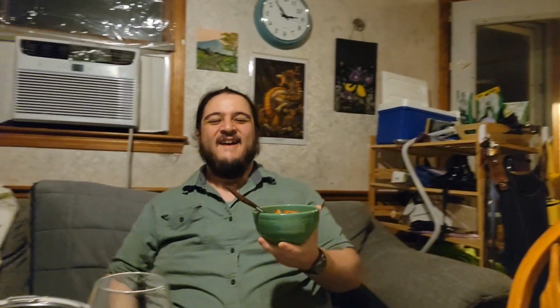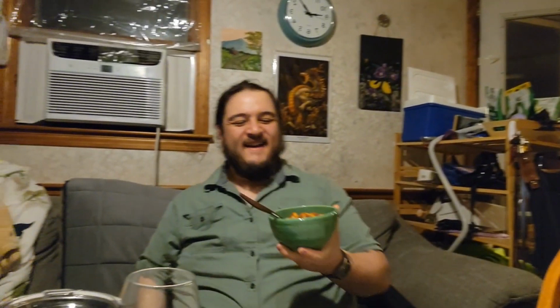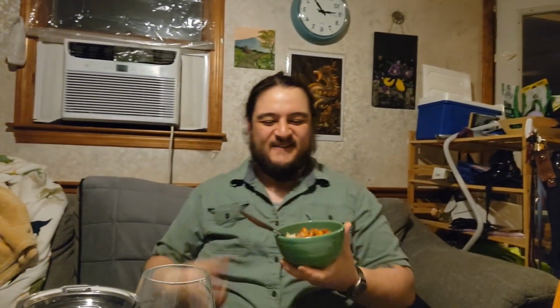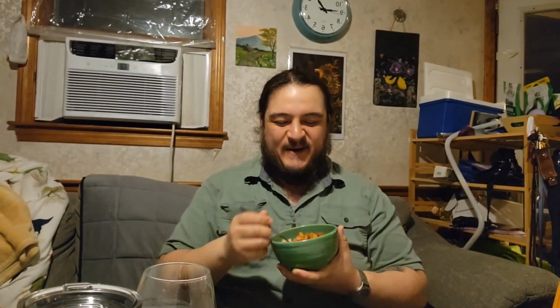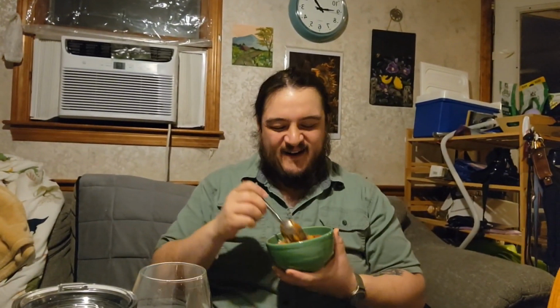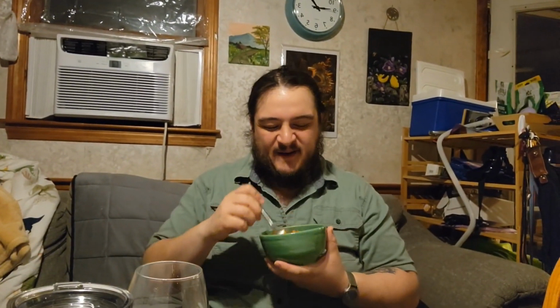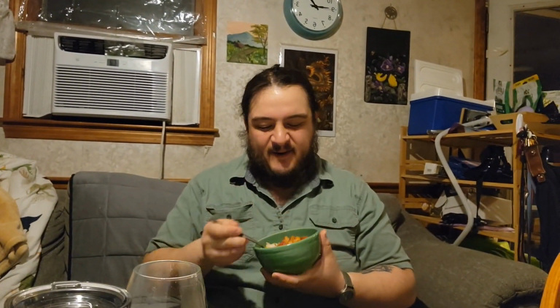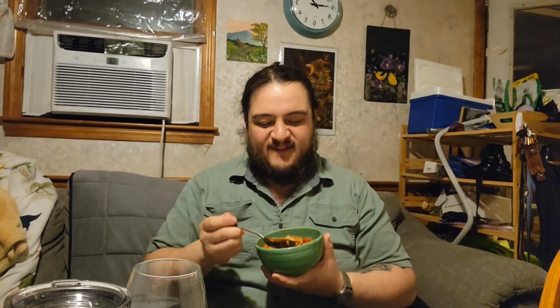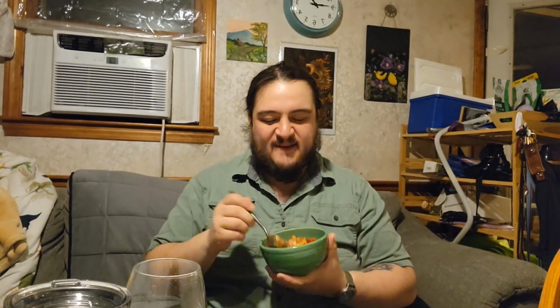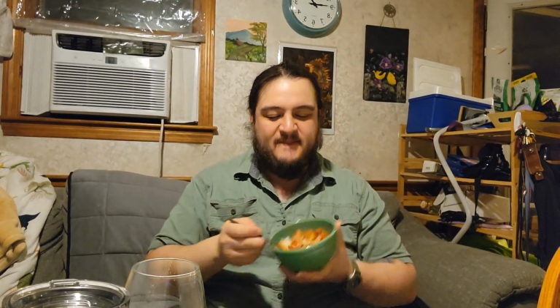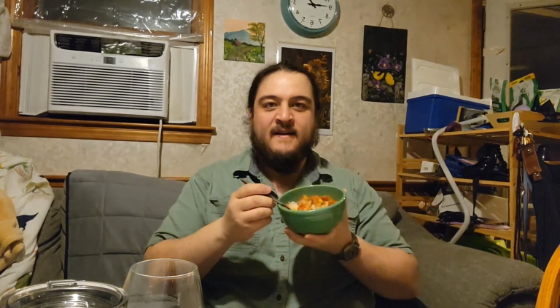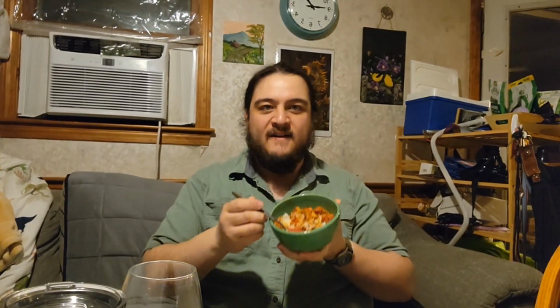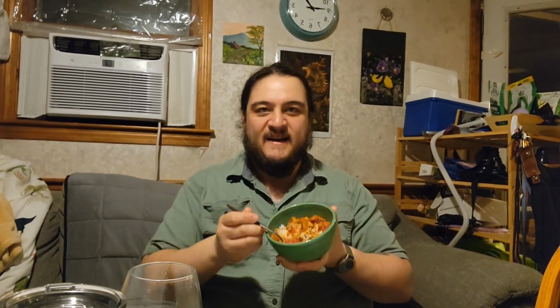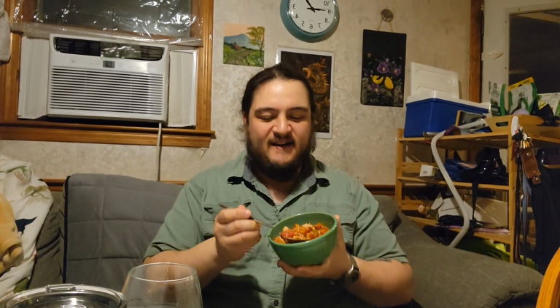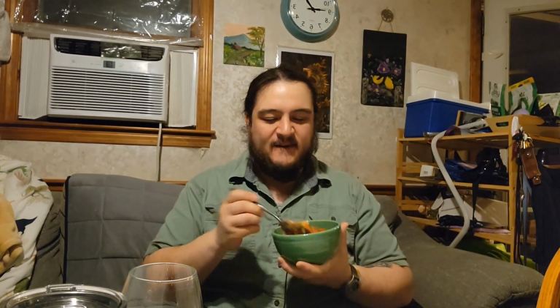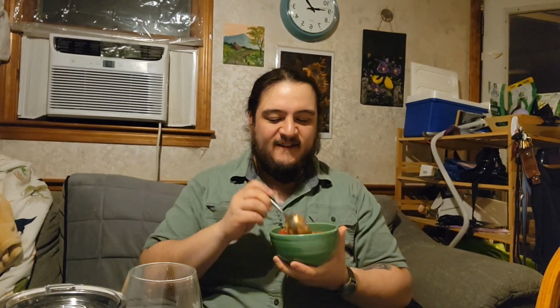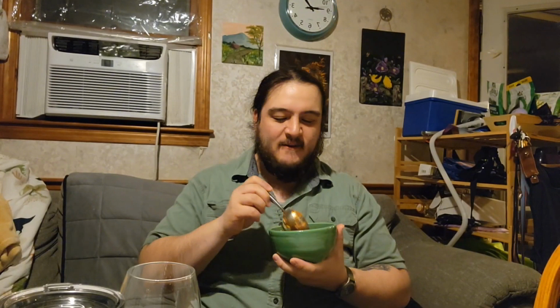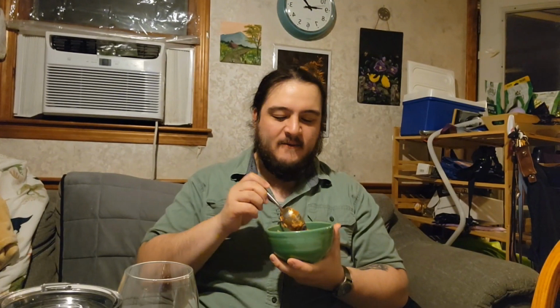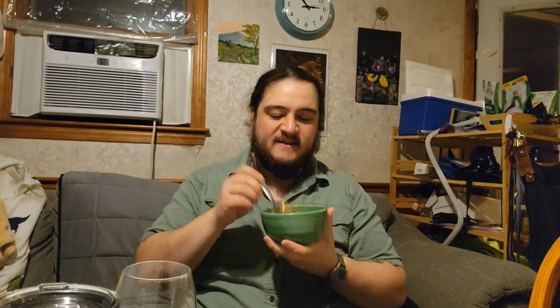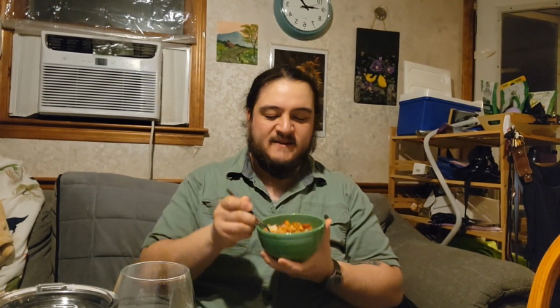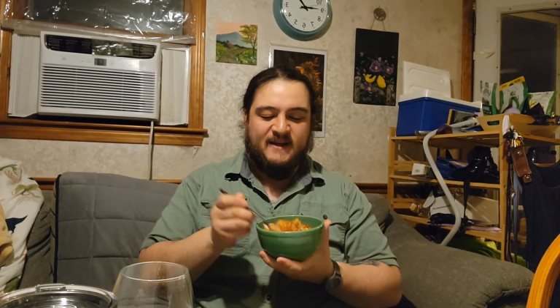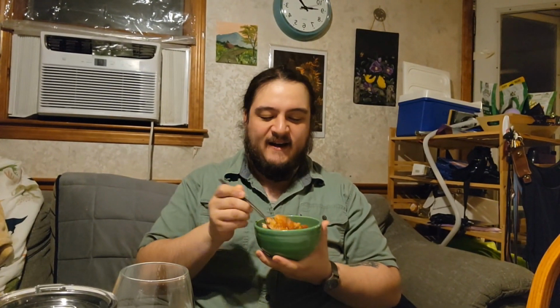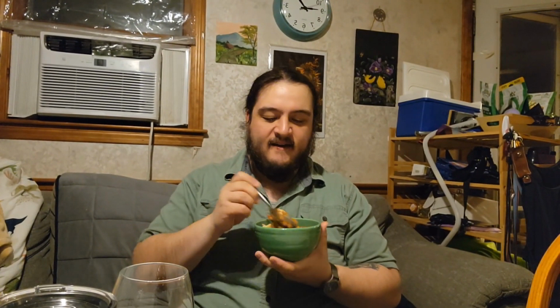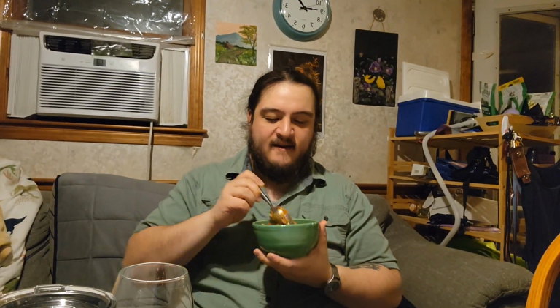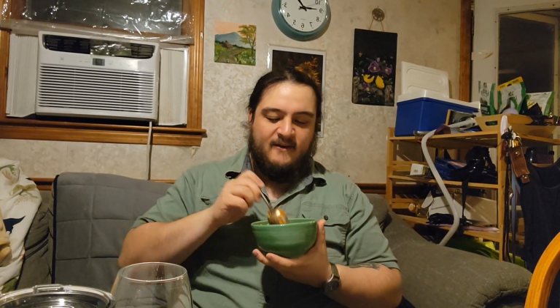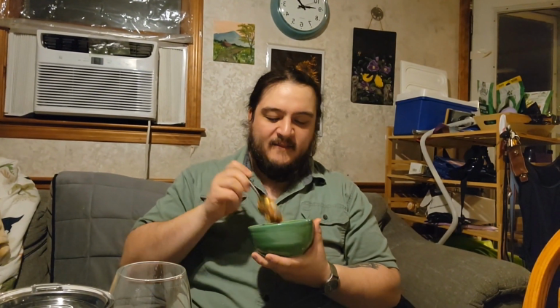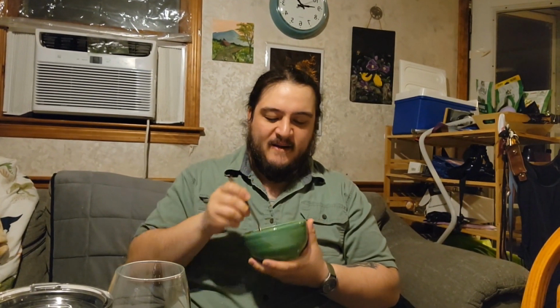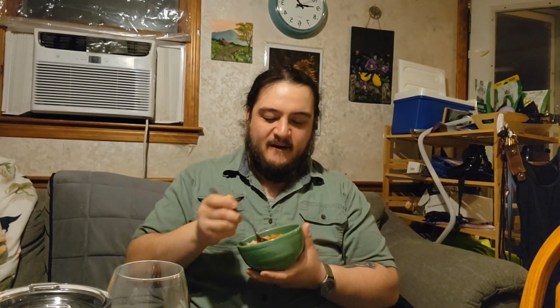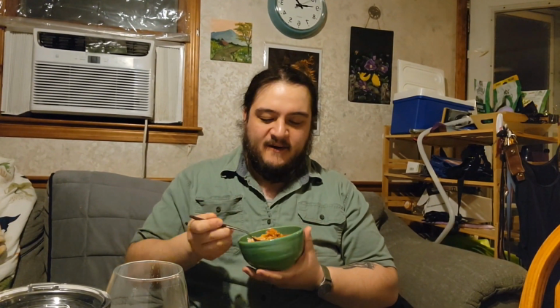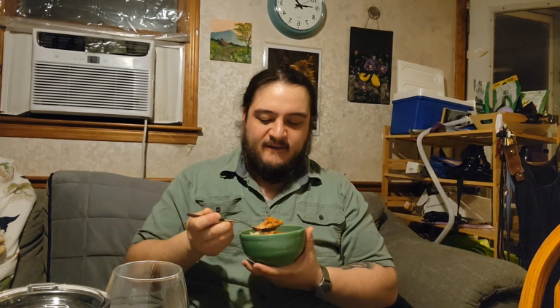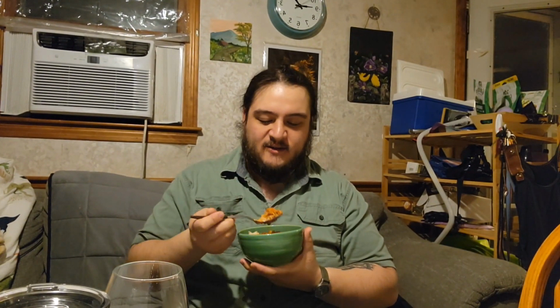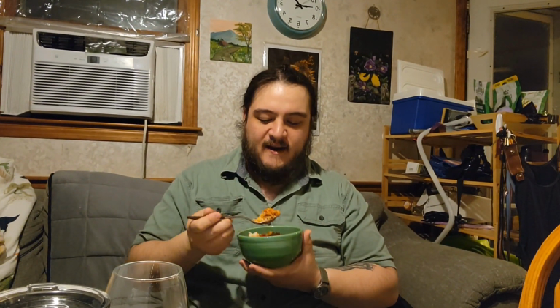Hey guys, so here we are at the table. I've got my guinaling with rice. Oh, it's so steamy hot. Hope I don't burn my mouth. We're gonna give it a try.